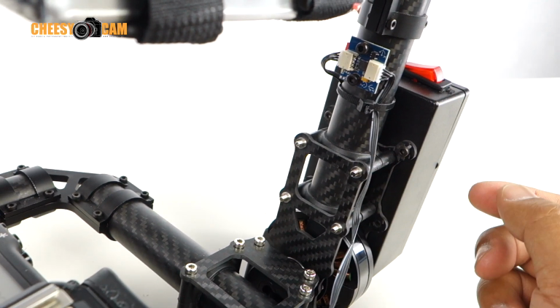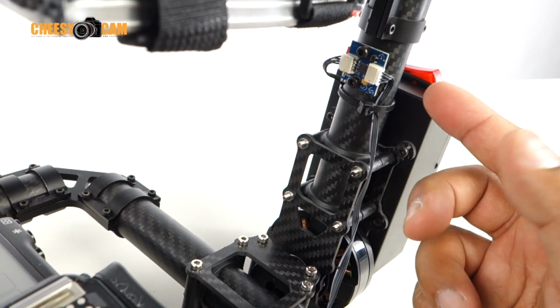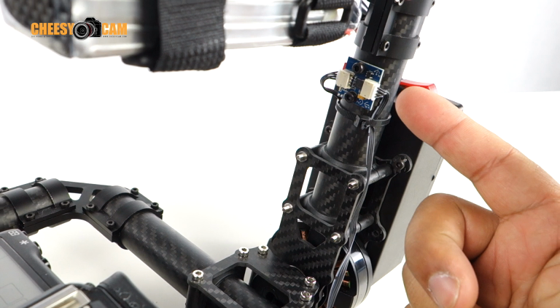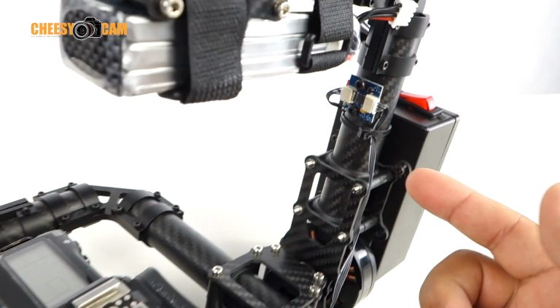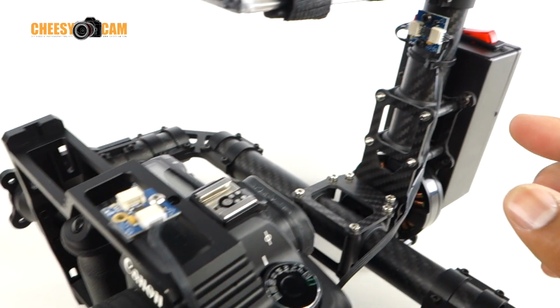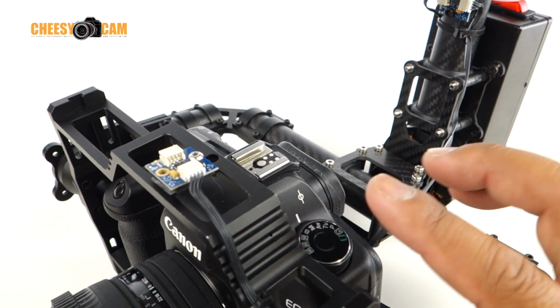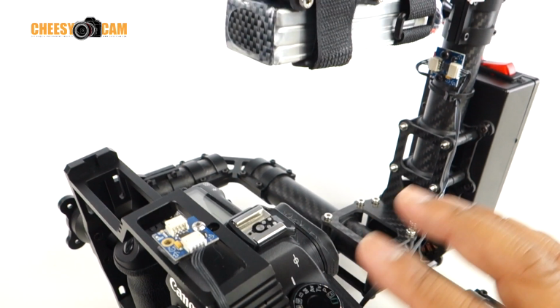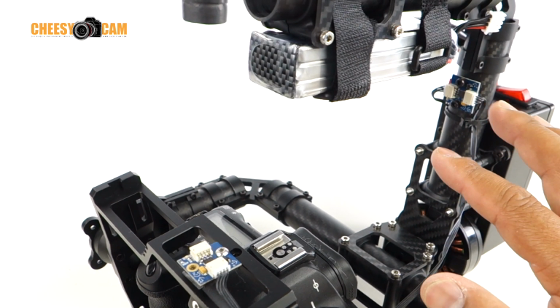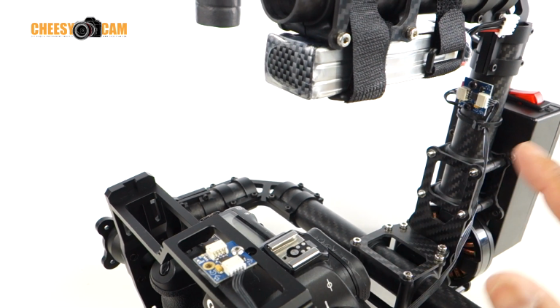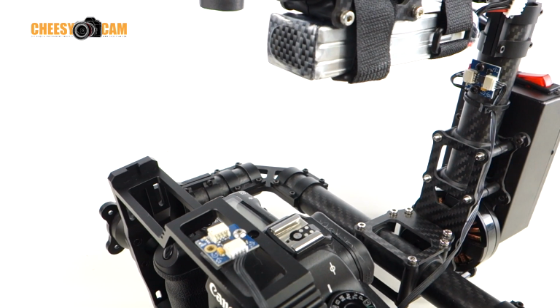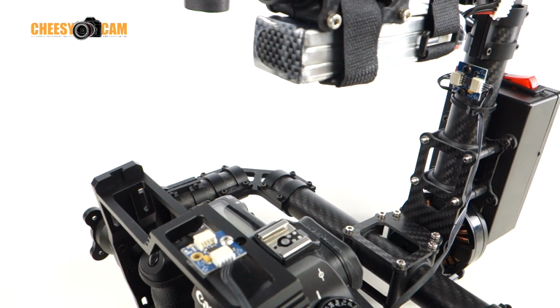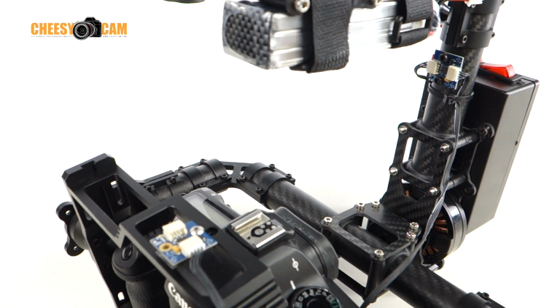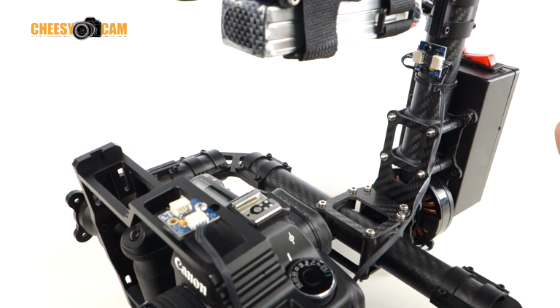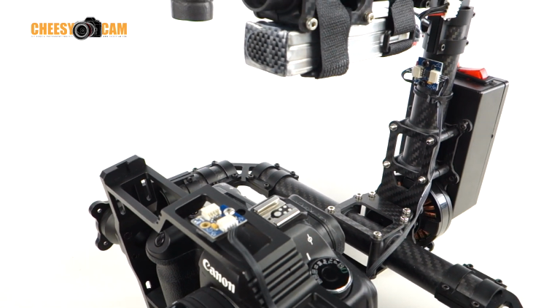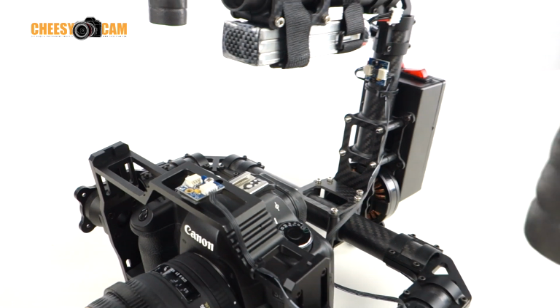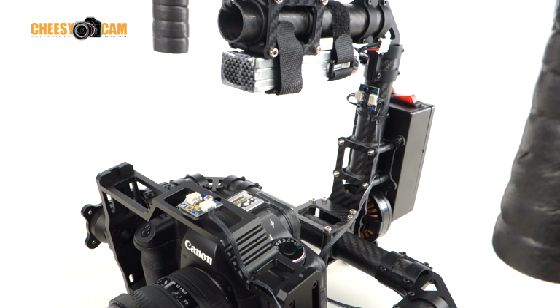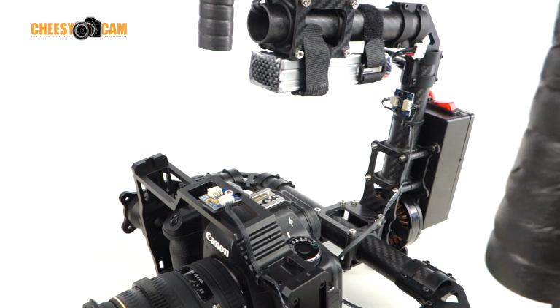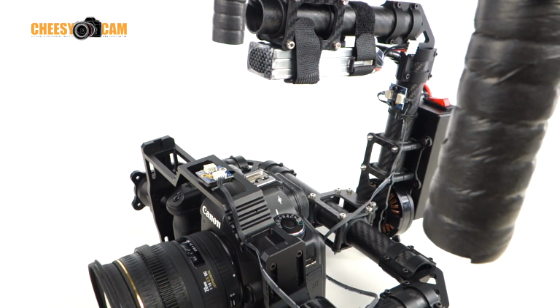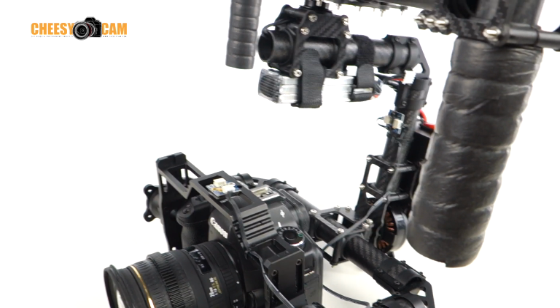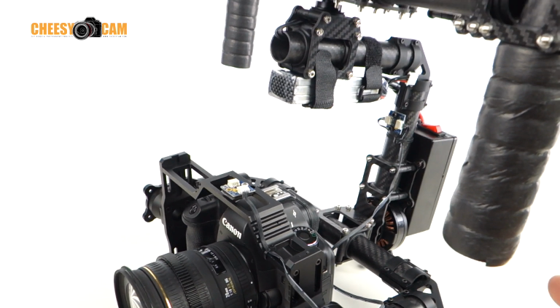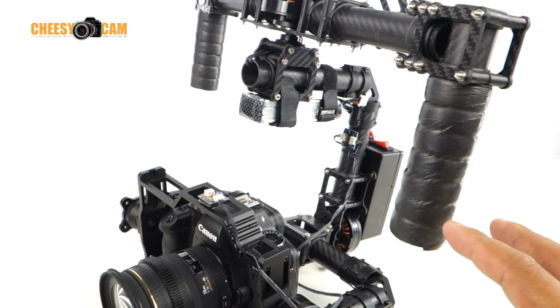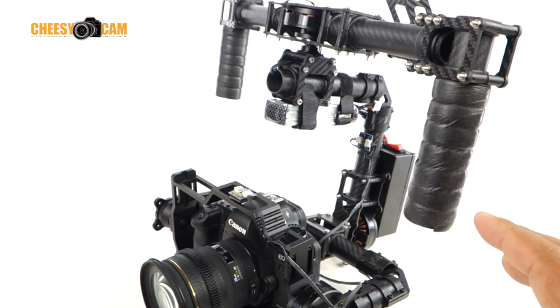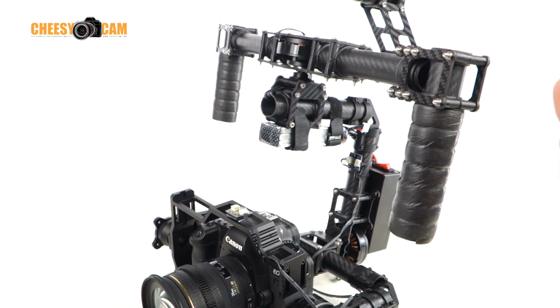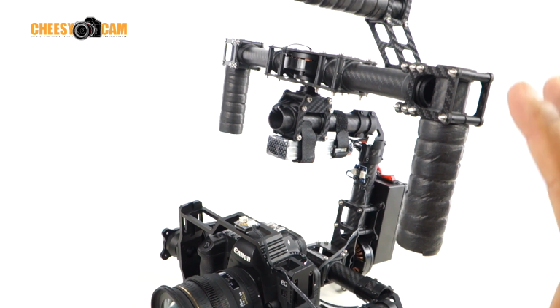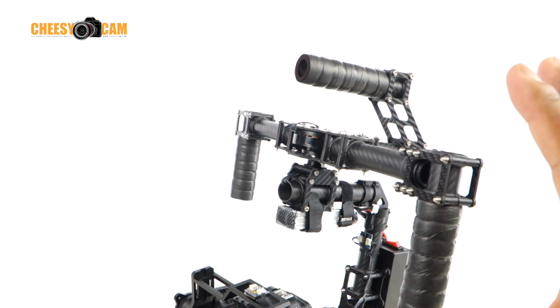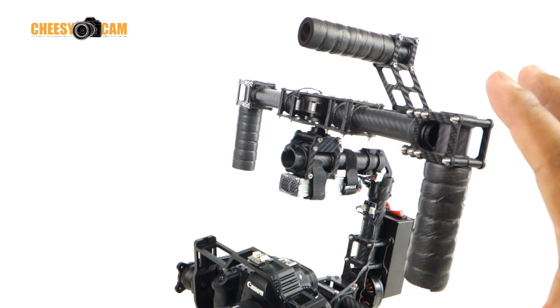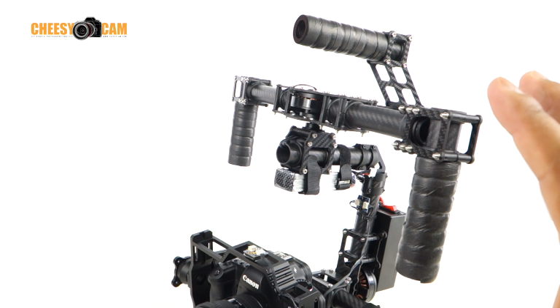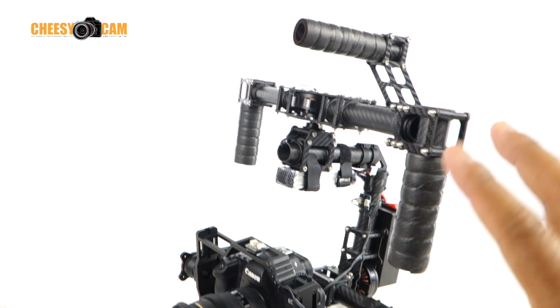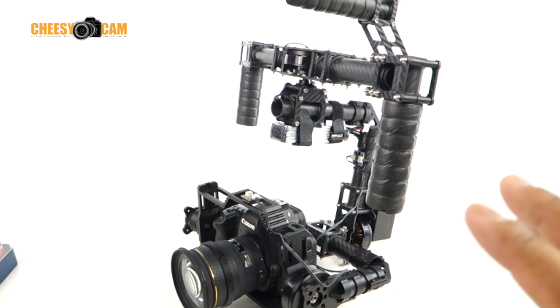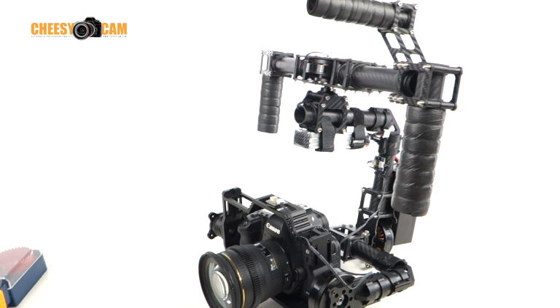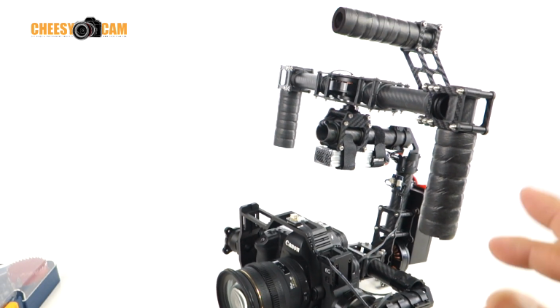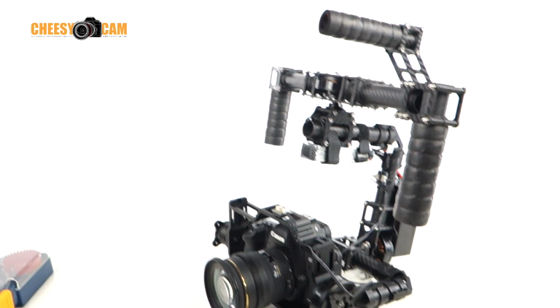I'll have a link to this actual control board and dual IMU if you're looking to upgrade your setup. What I'll do right now is demo the performance of this gimbal just to show you that it works.